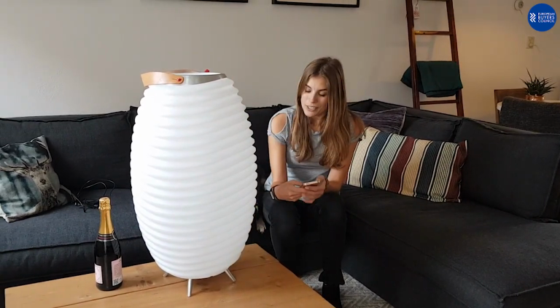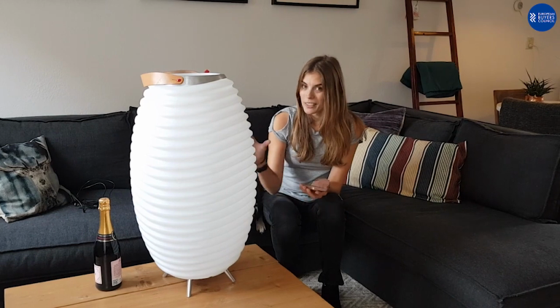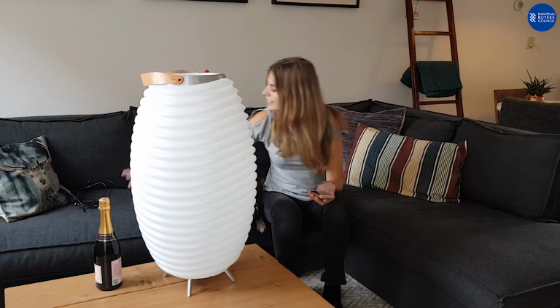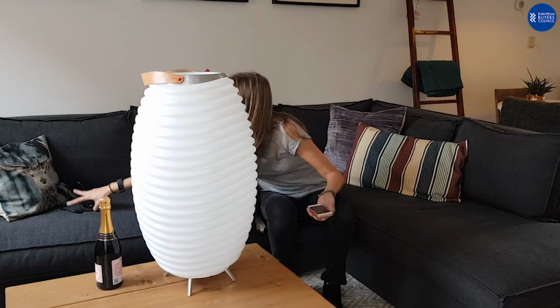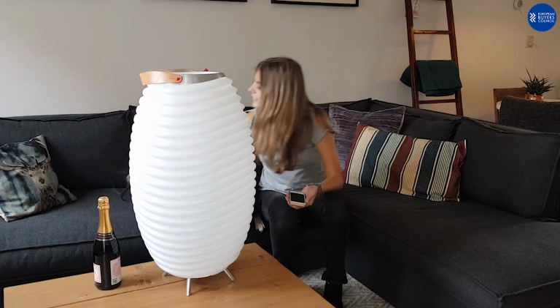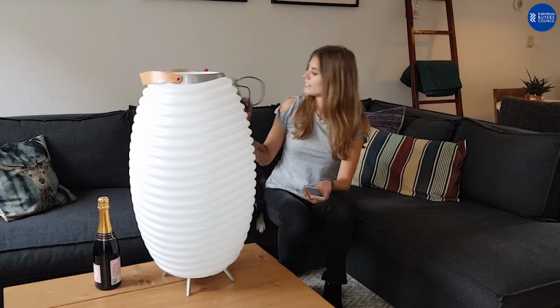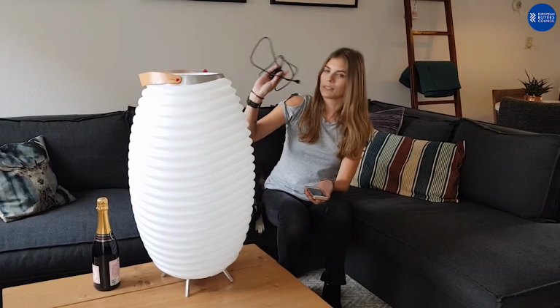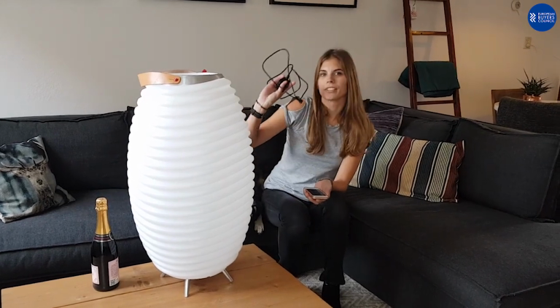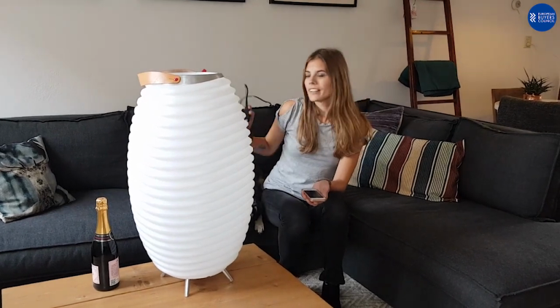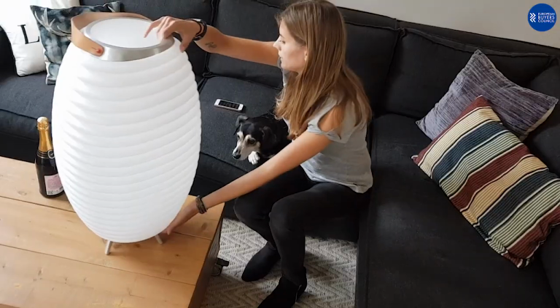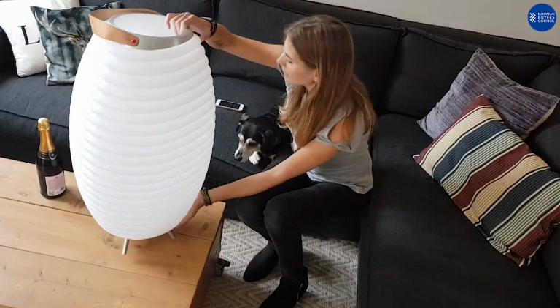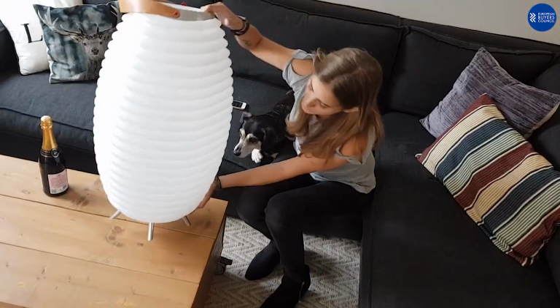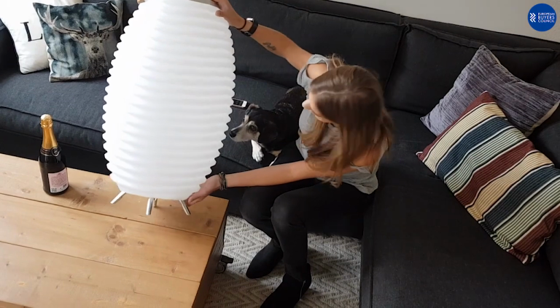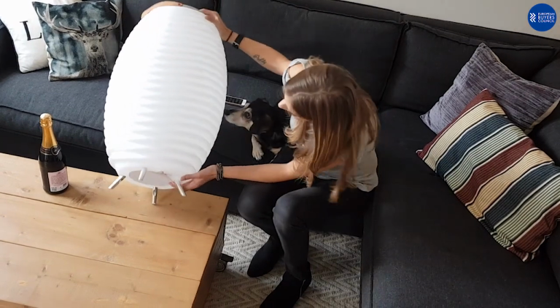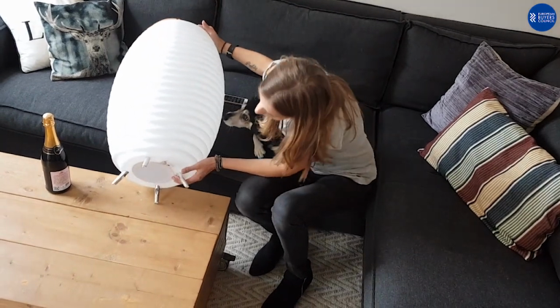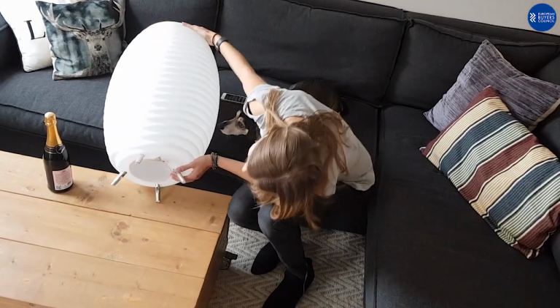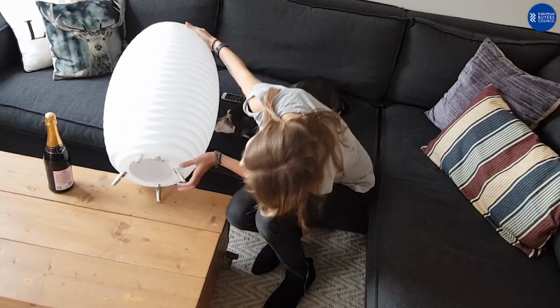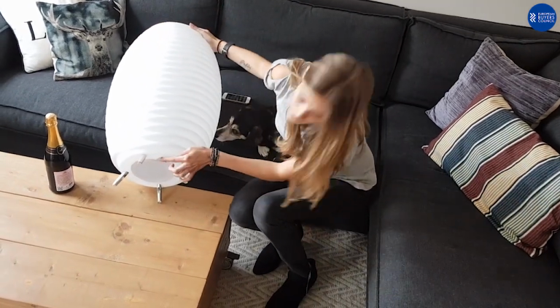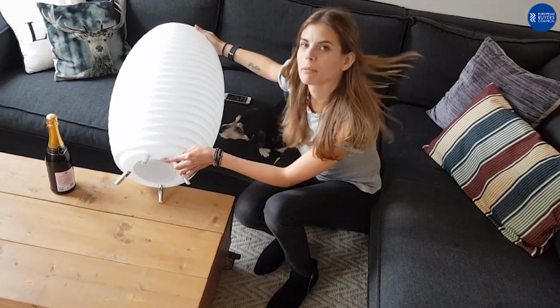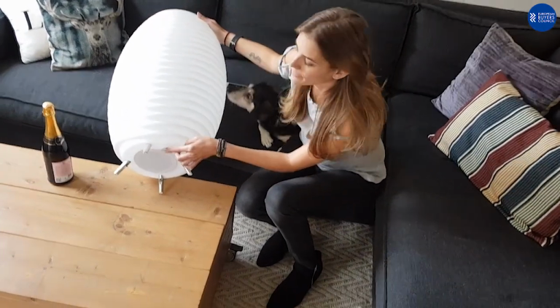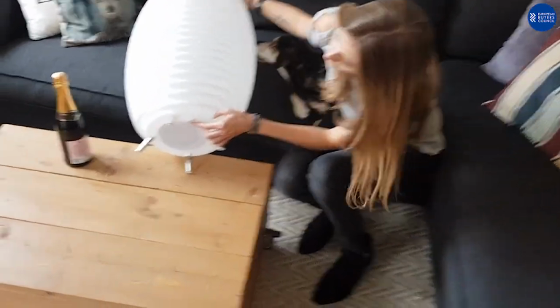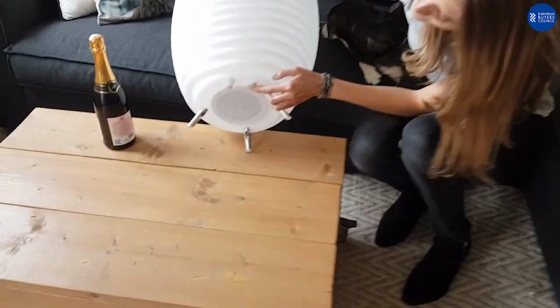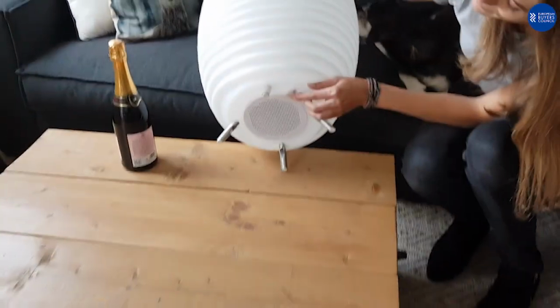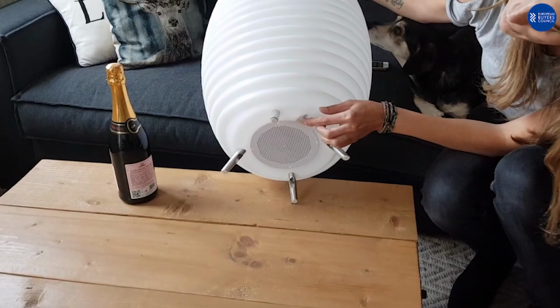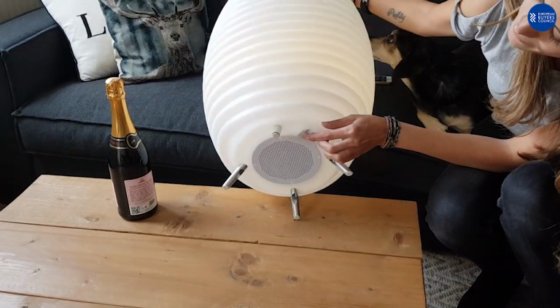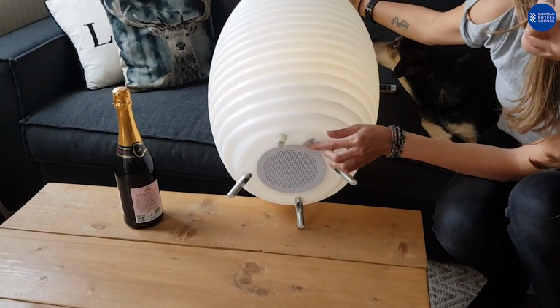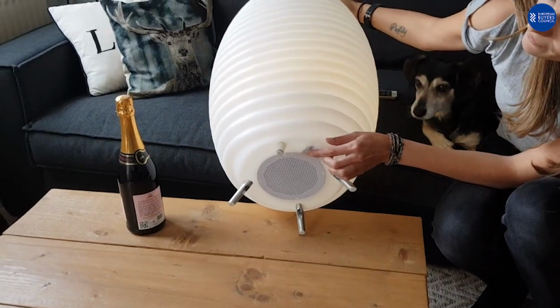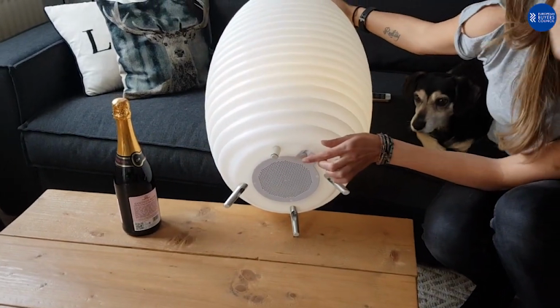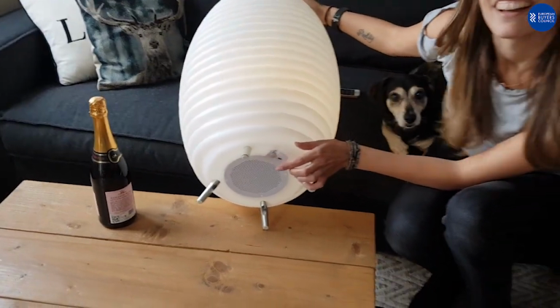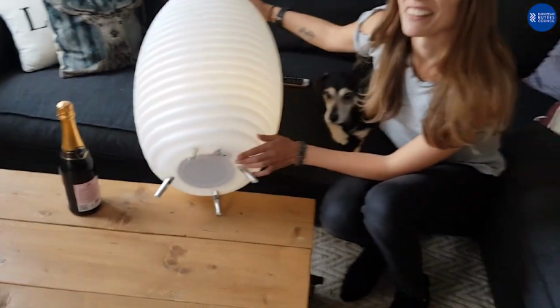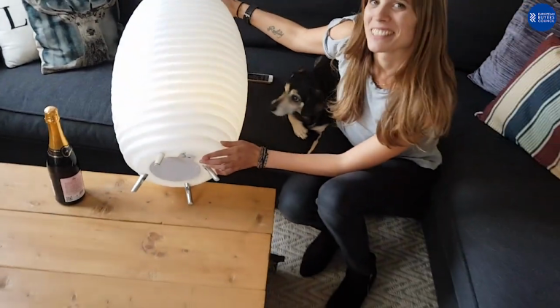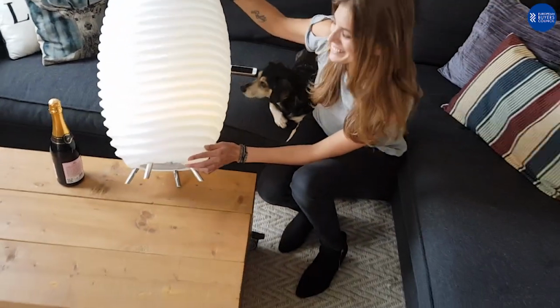I just charged it easily with this little charger here. You can easily turn it on by pushing the button down here, keep it pressed in for a little while, and it's quite obvious when it works.